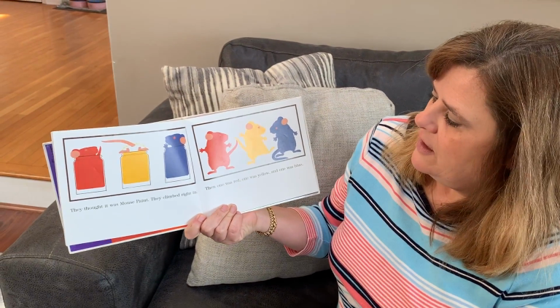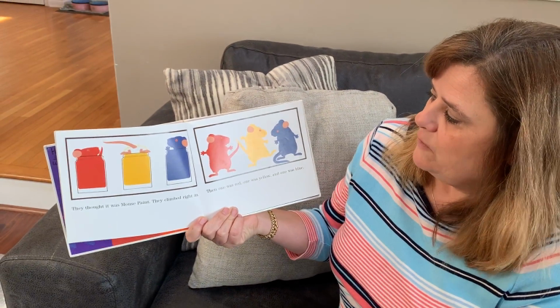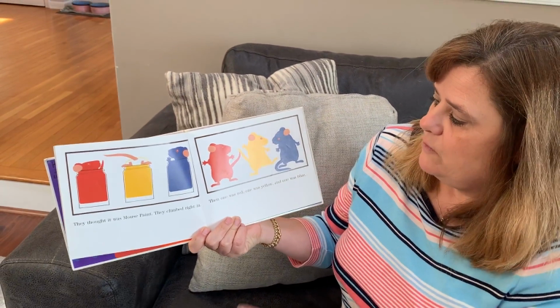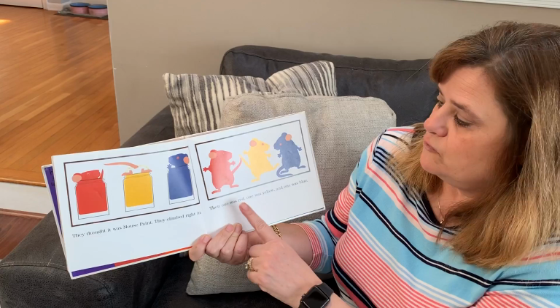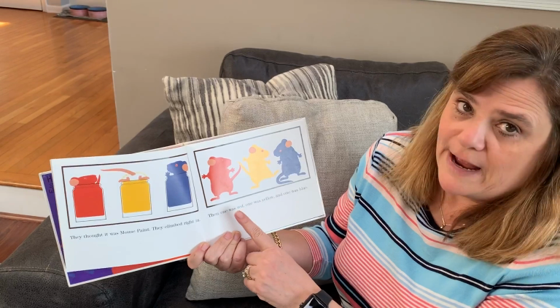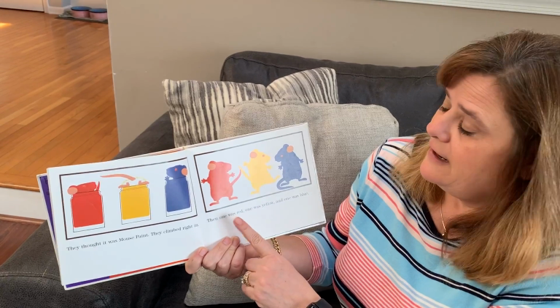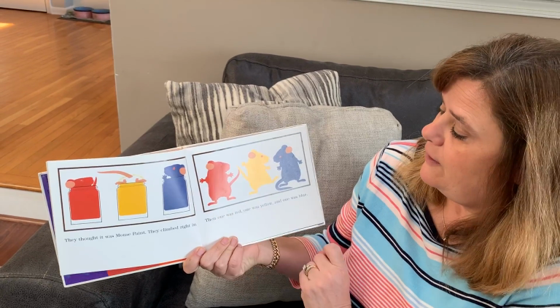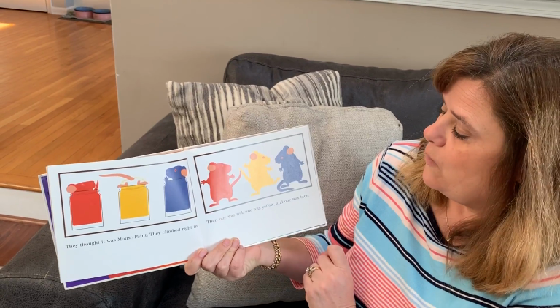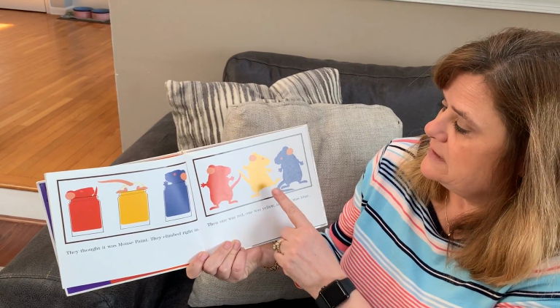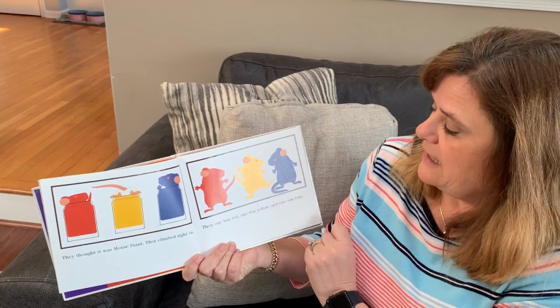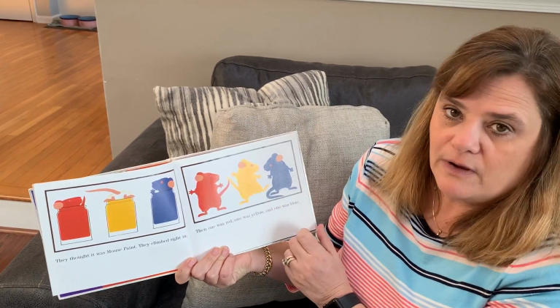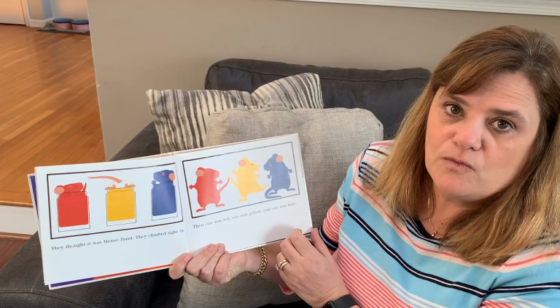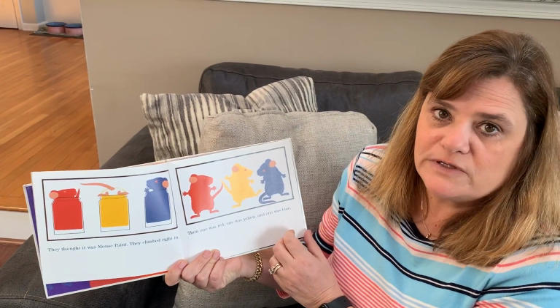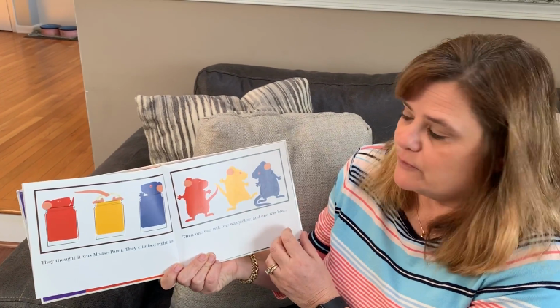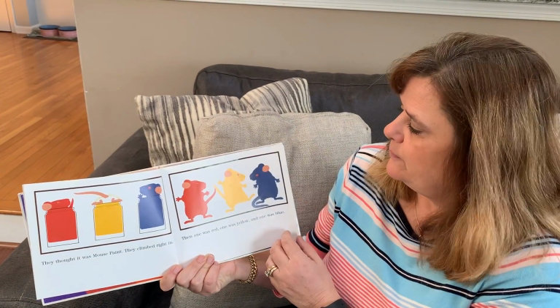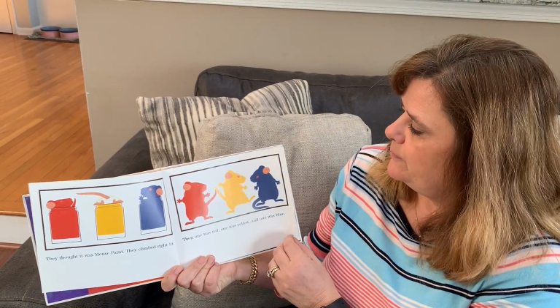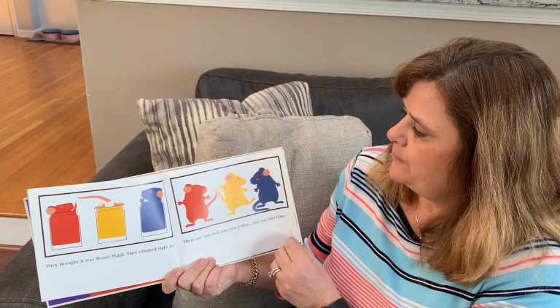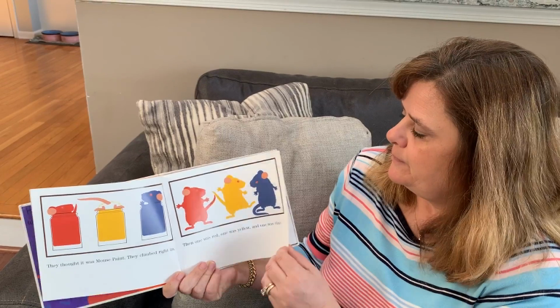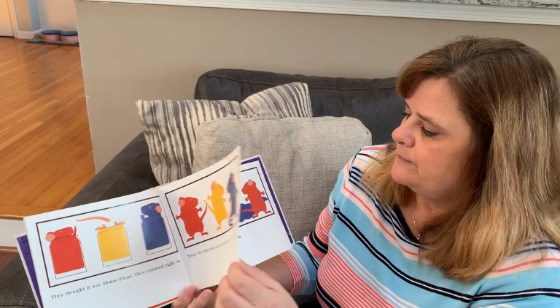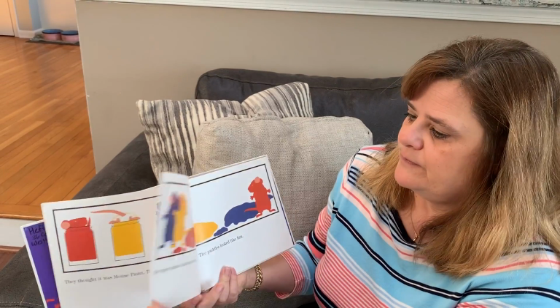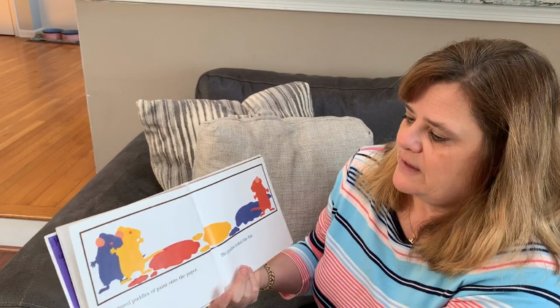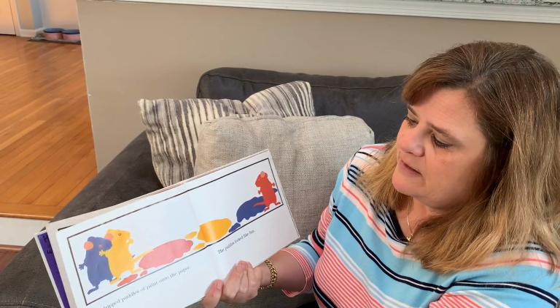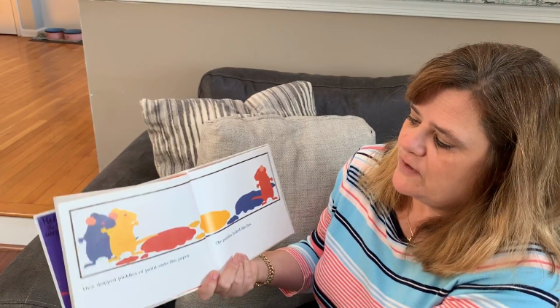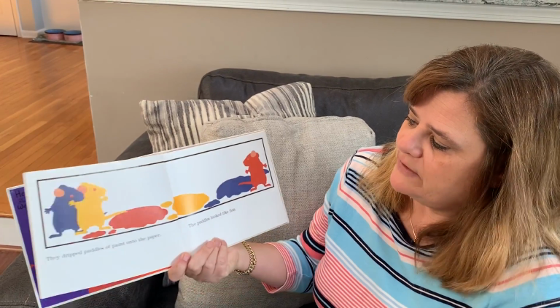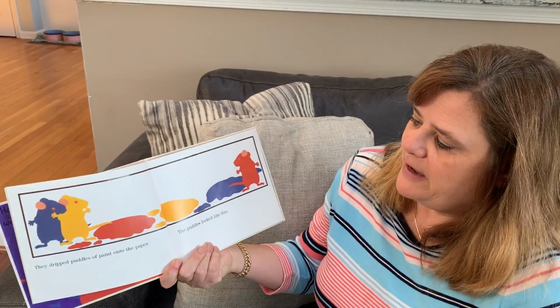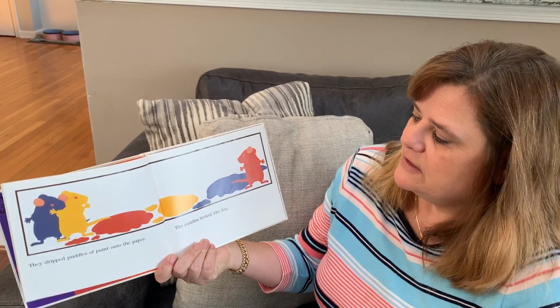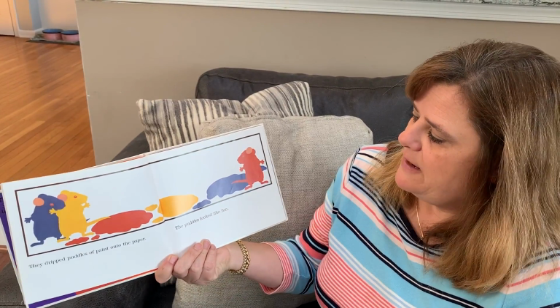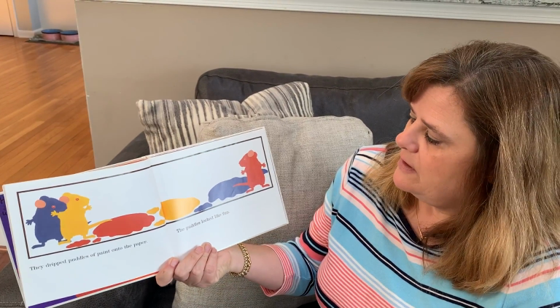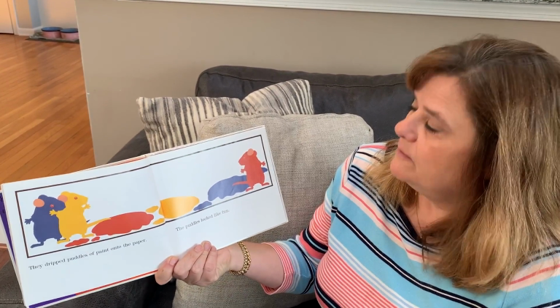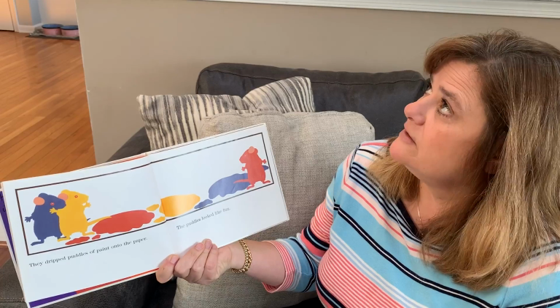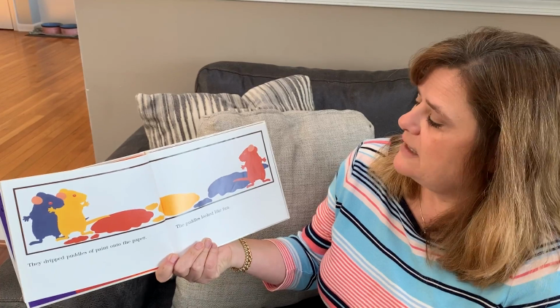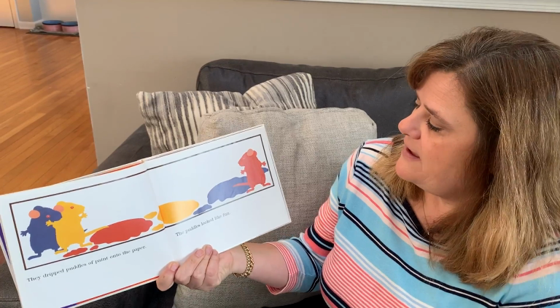Then one was red, one was yellow, and one was blue. They dripped puddles of paint onto the paper. The puddles looked like fun.